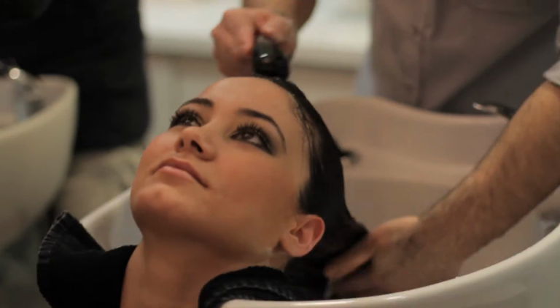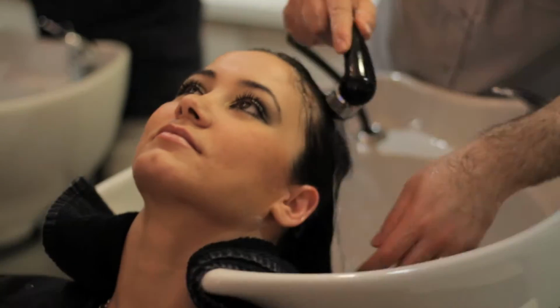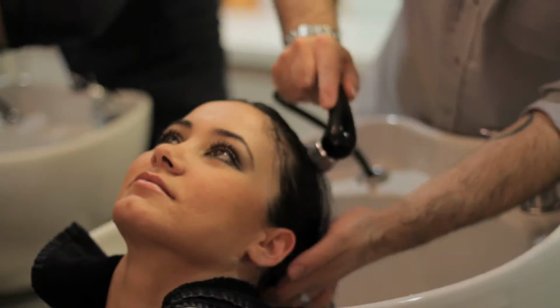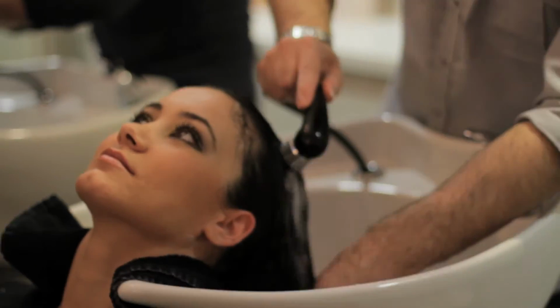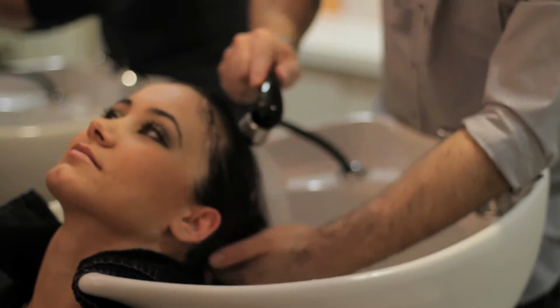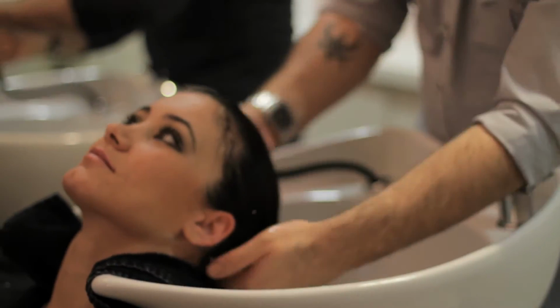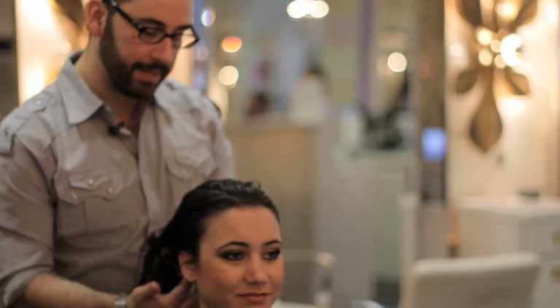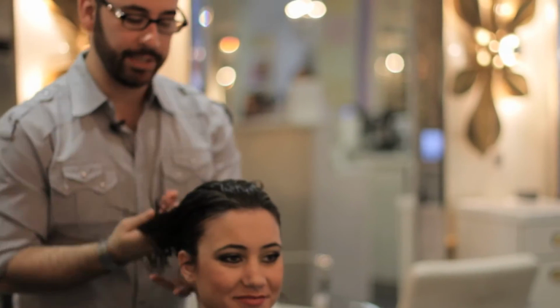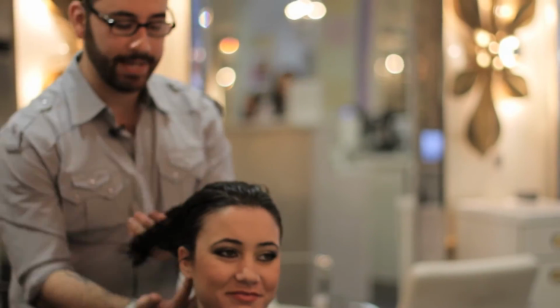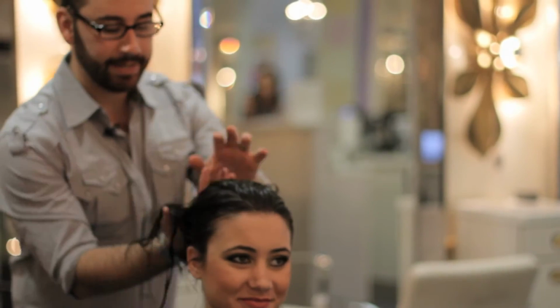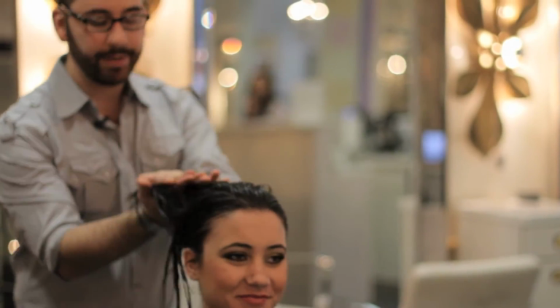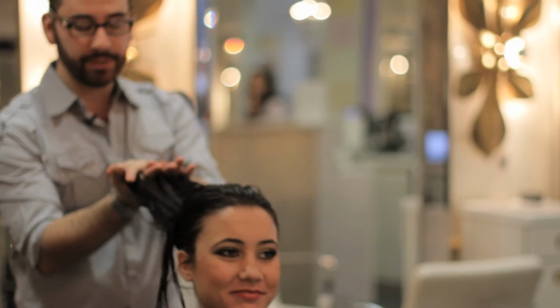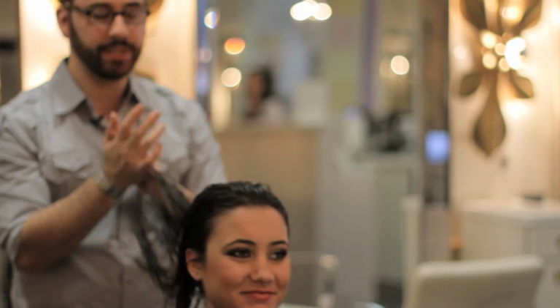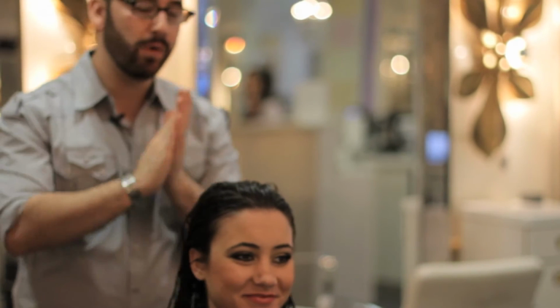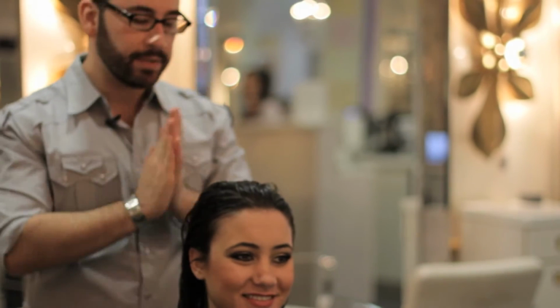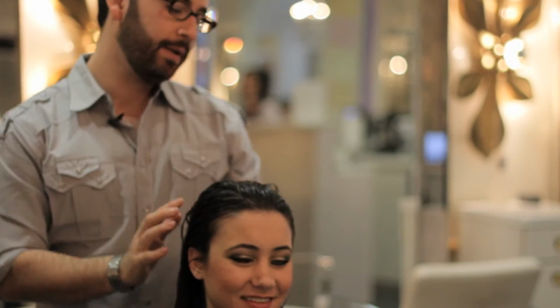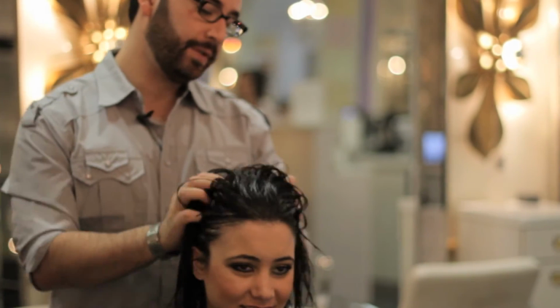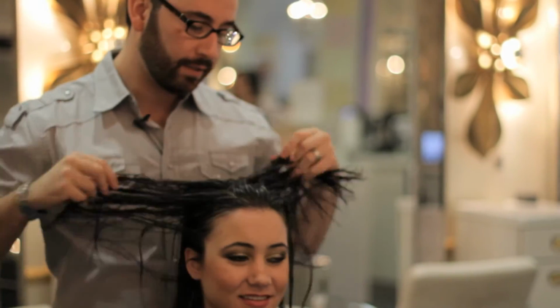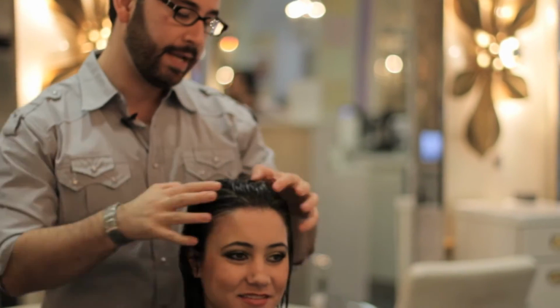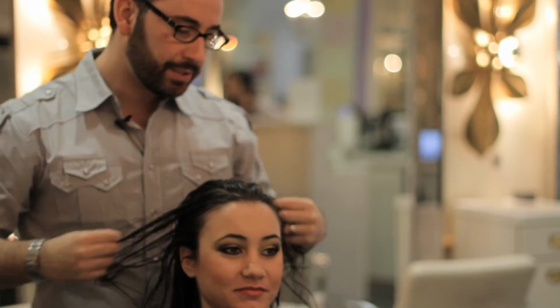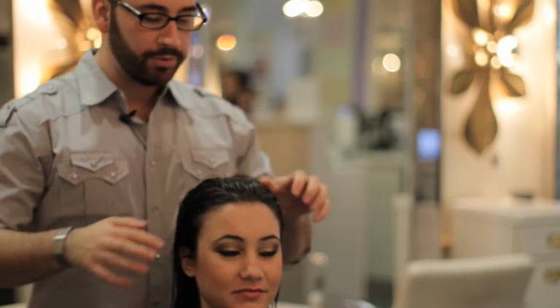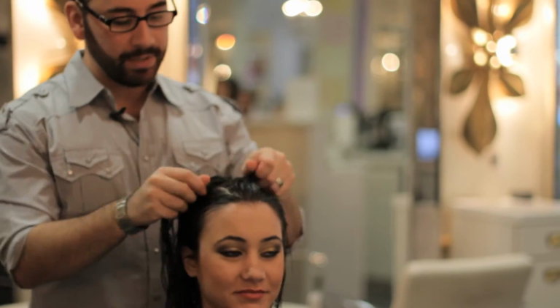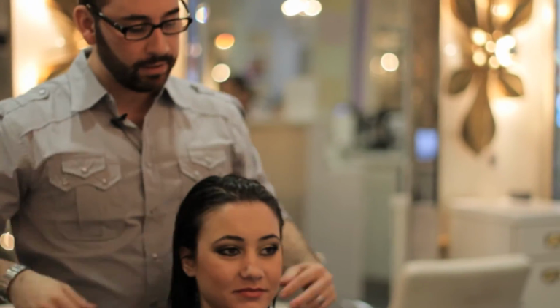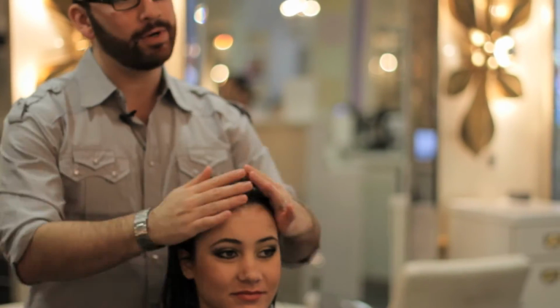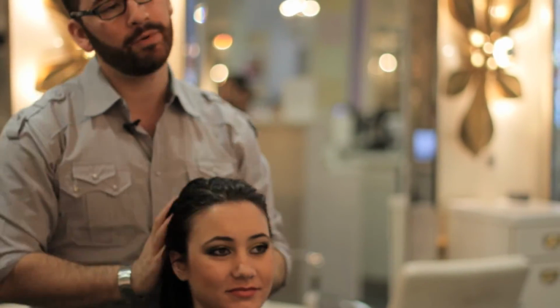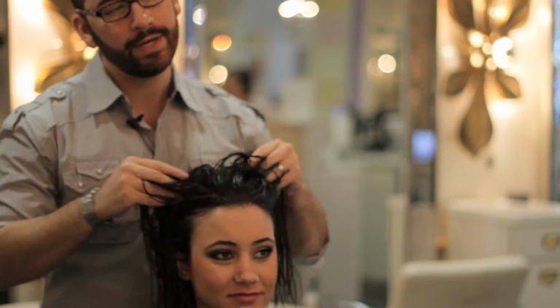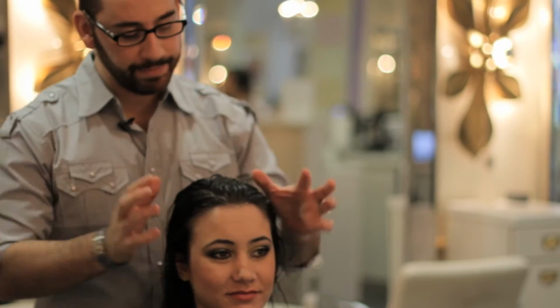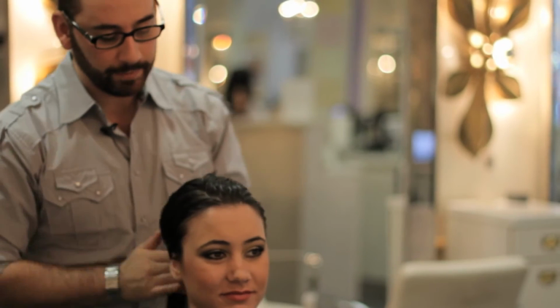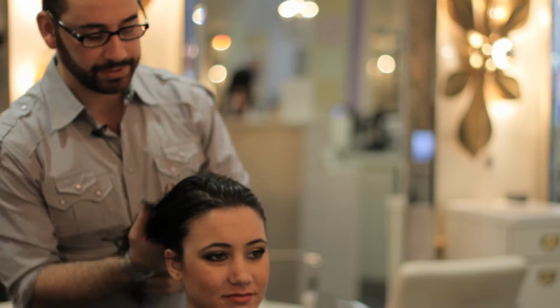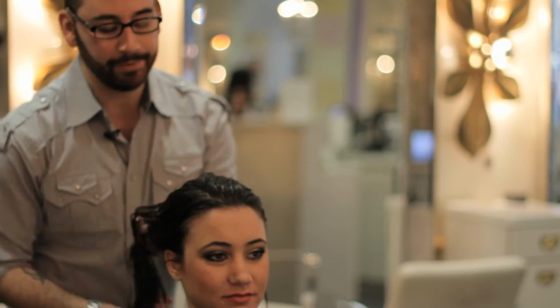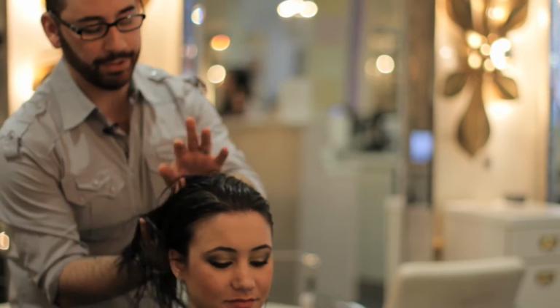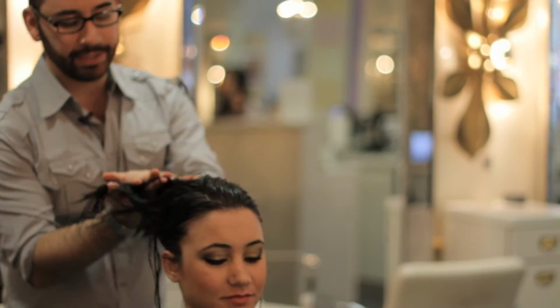We just finished rinsing out the treatment and Joanna's hair already feels transformed — silky and nice. Applying a little bit of product, I'm going to give her a beautiful blowout just to complement her new texture.